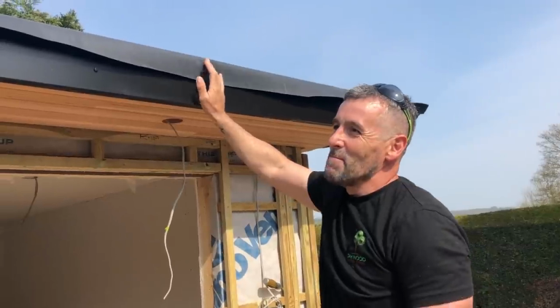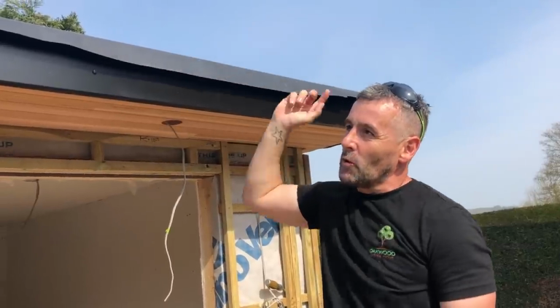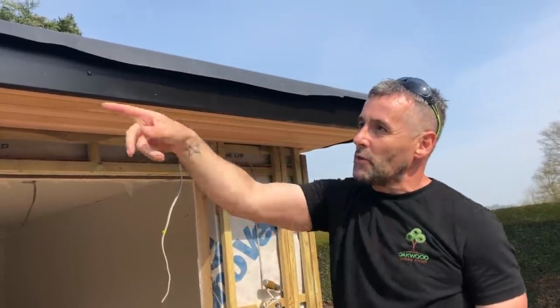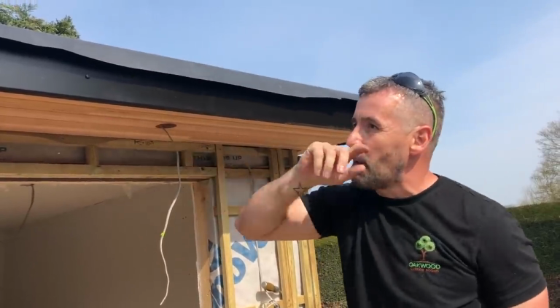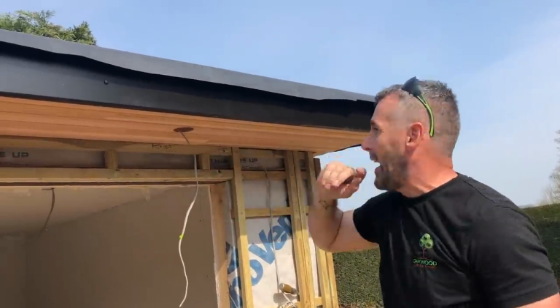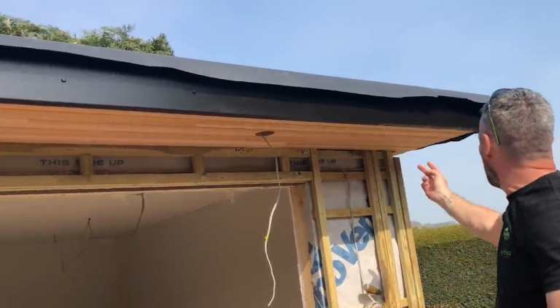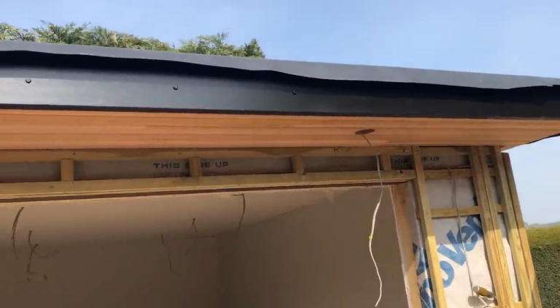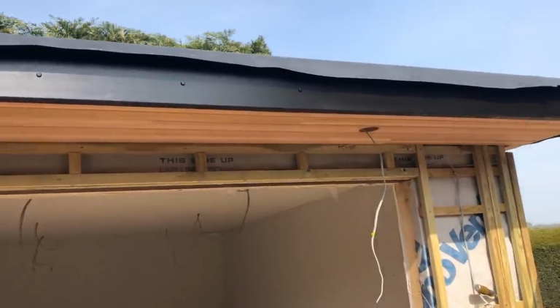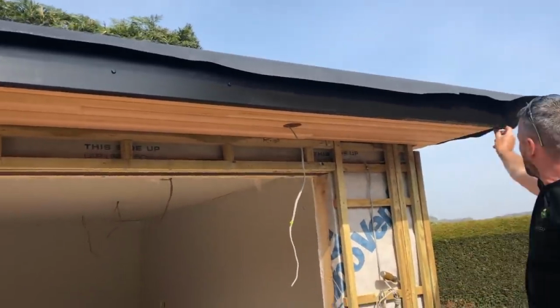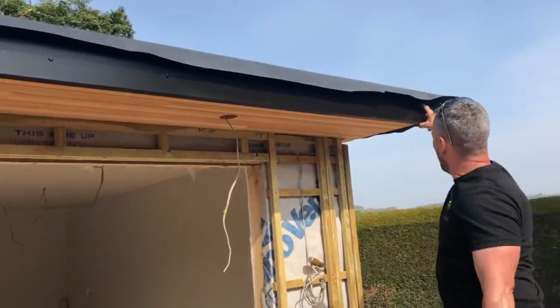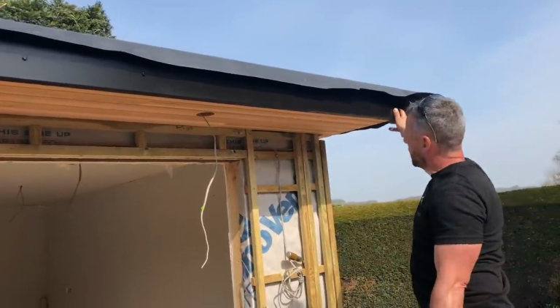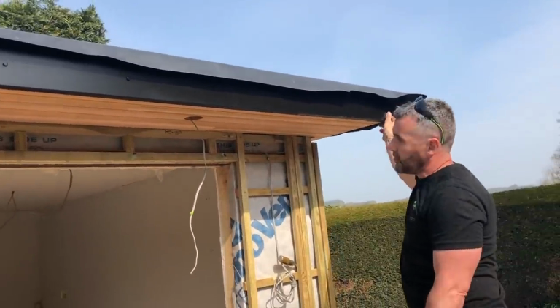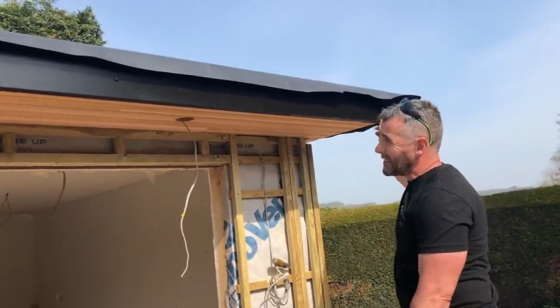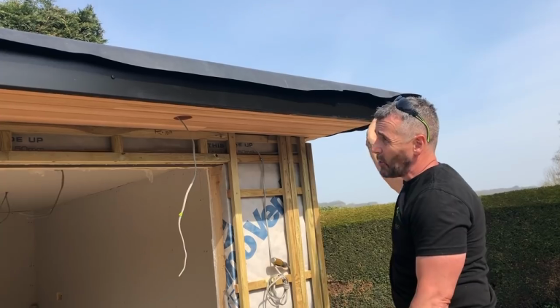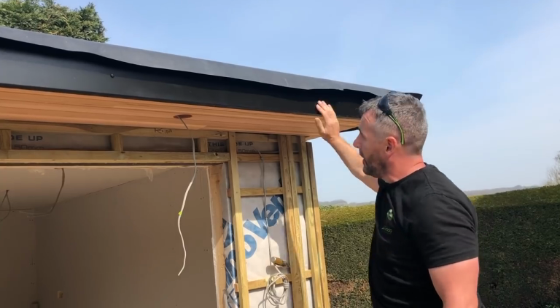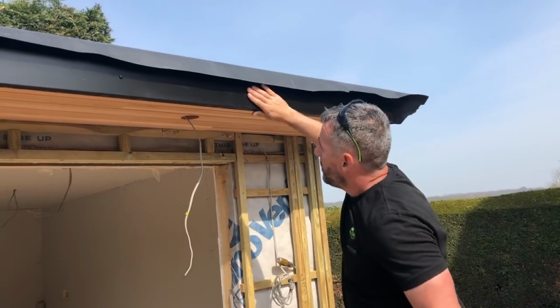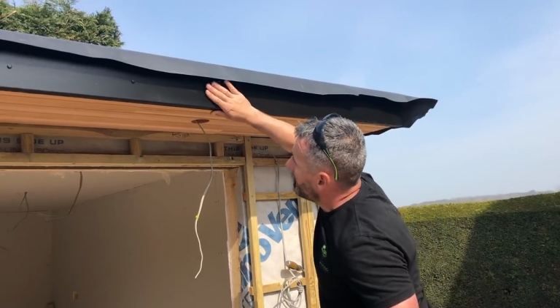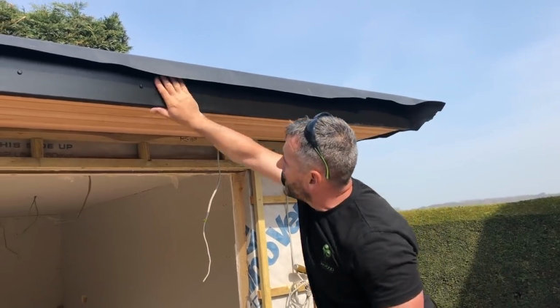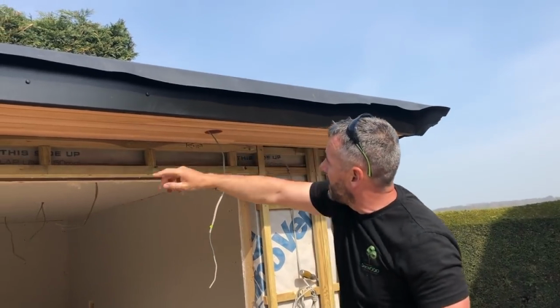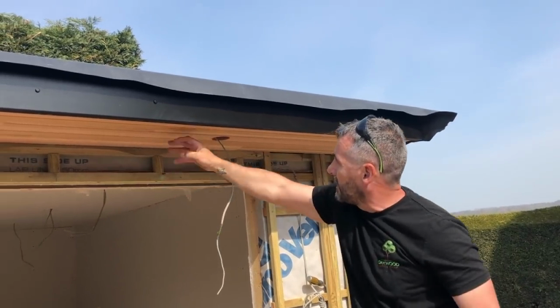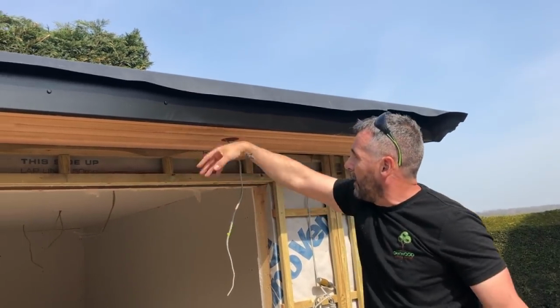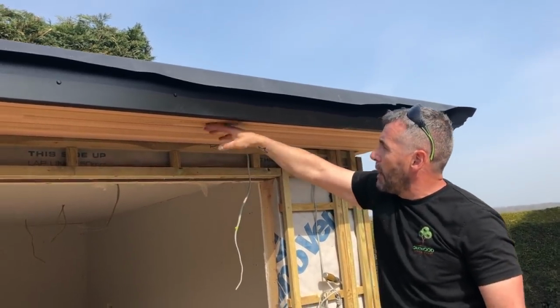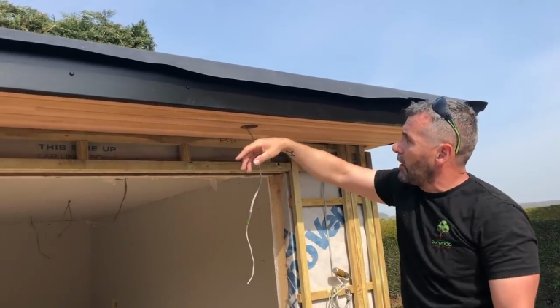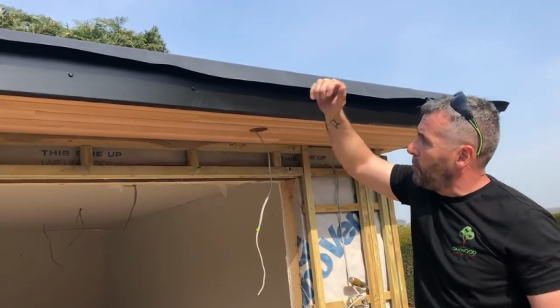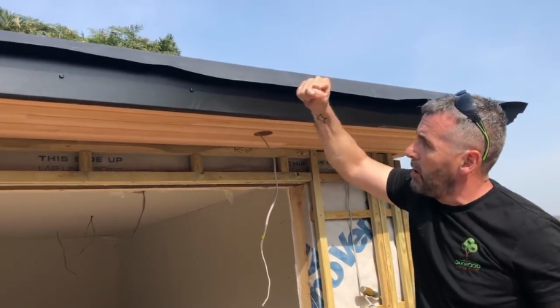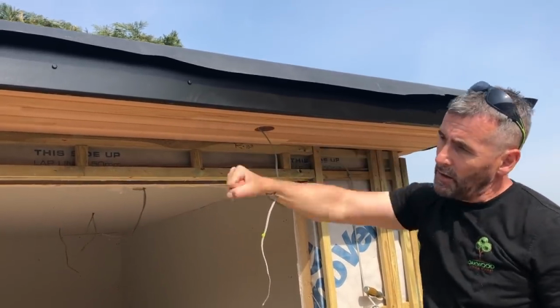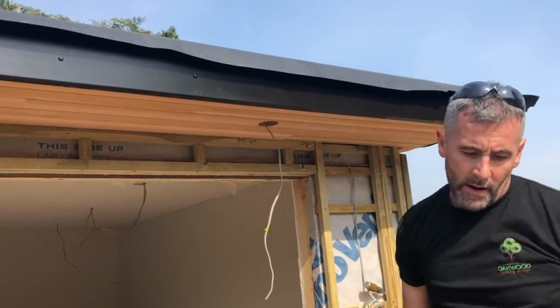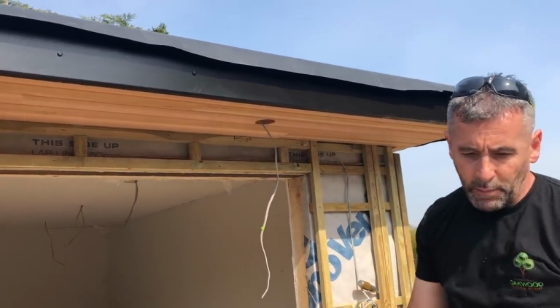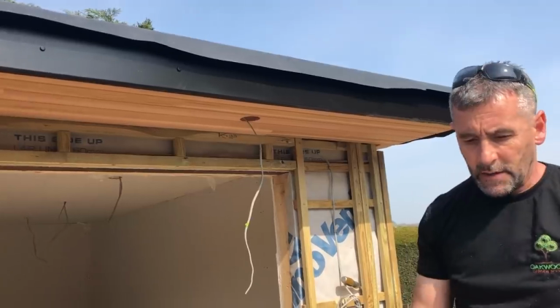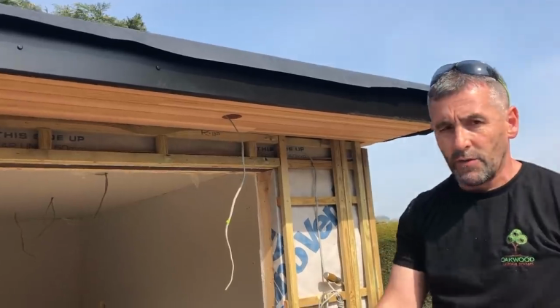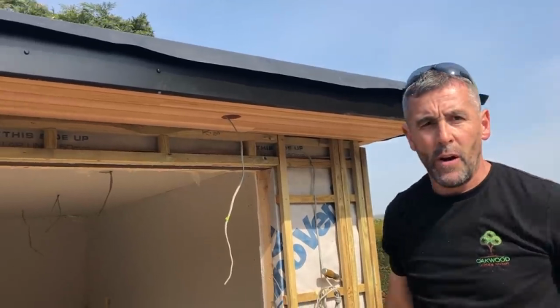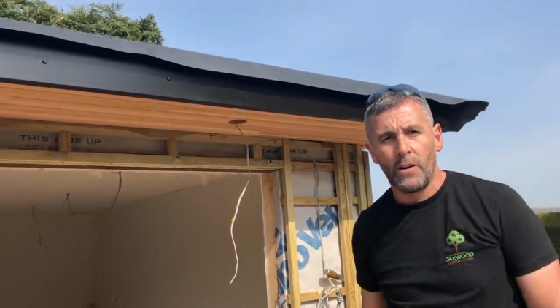We're going to do the same over there. I'll then show you how to put the notch out of there for the corner trim to fix it as well. So that's a nice little detail — it'll be oiled up, and that's black to match the roof.